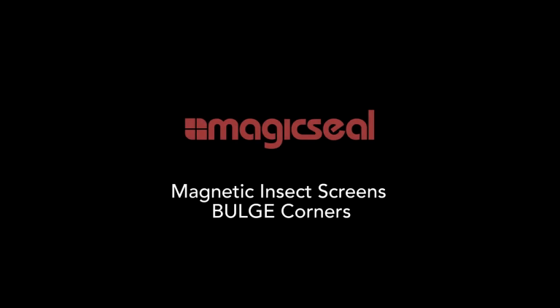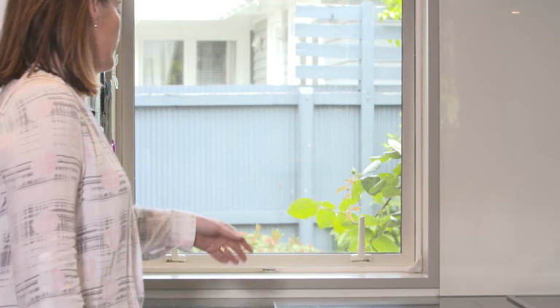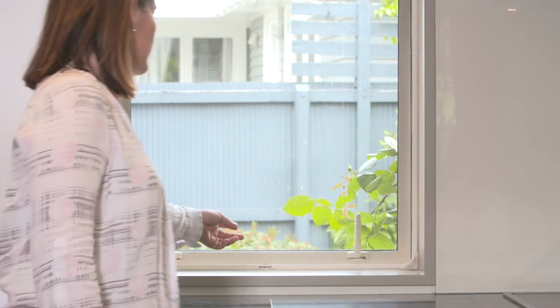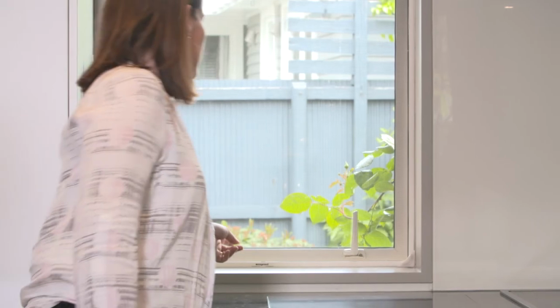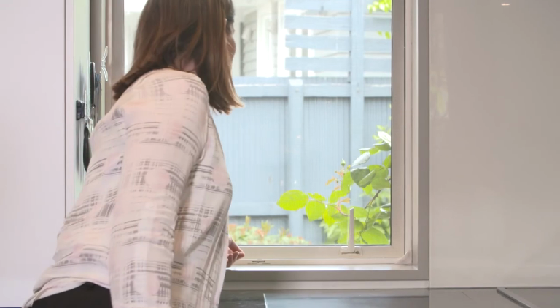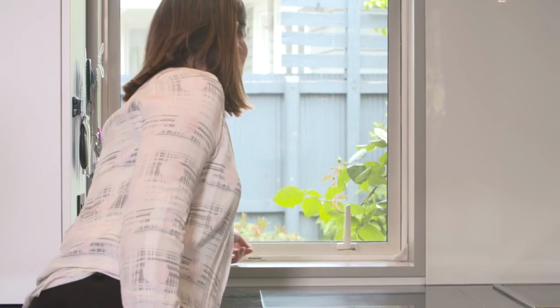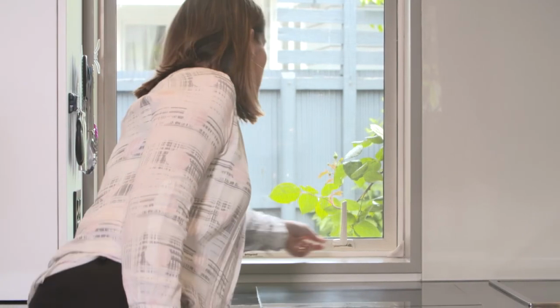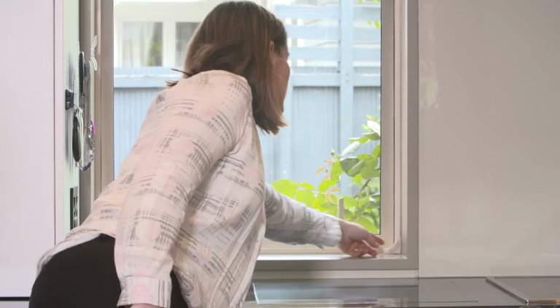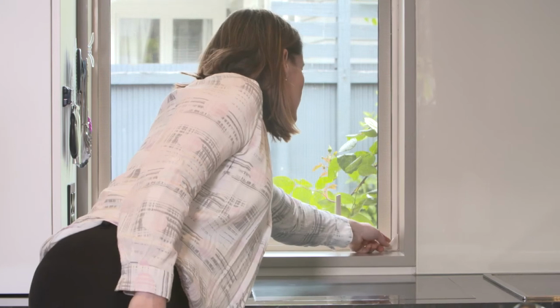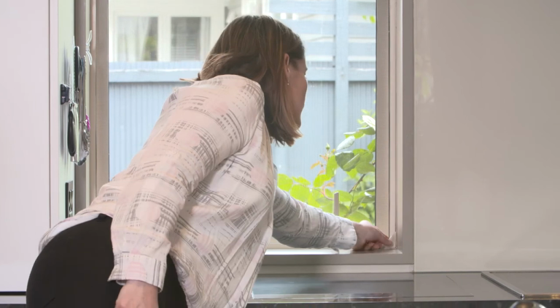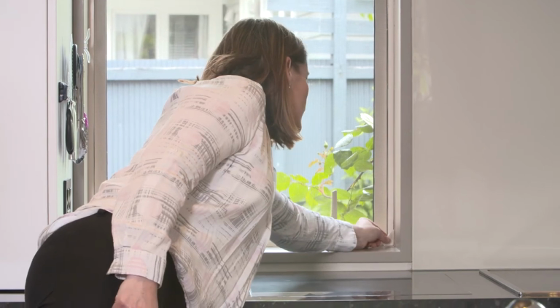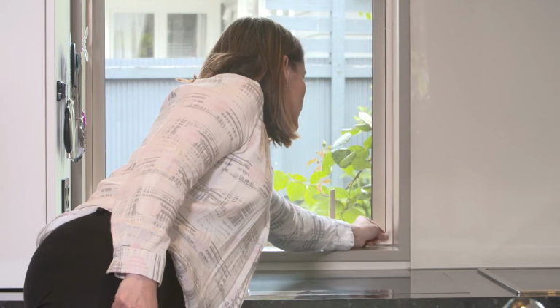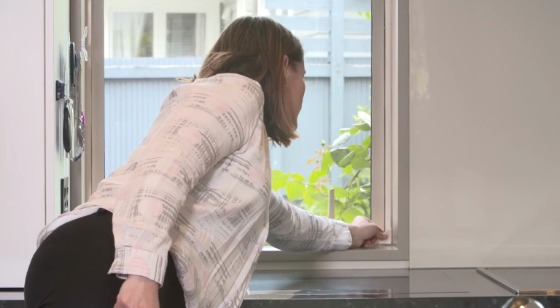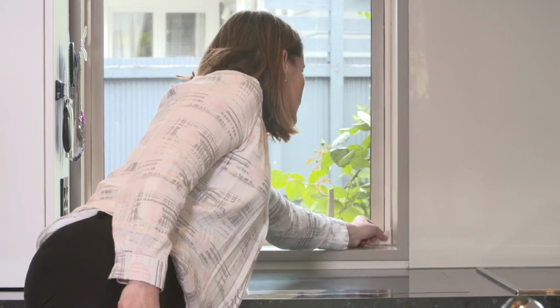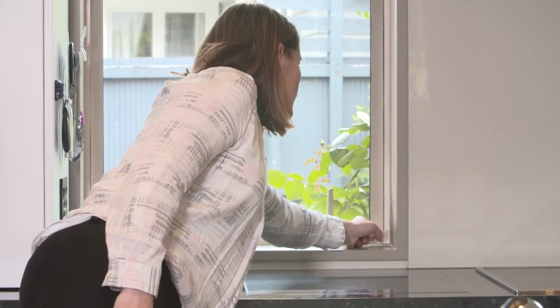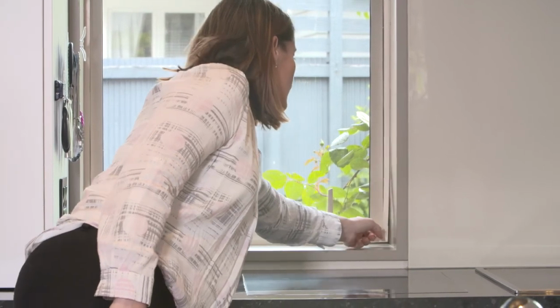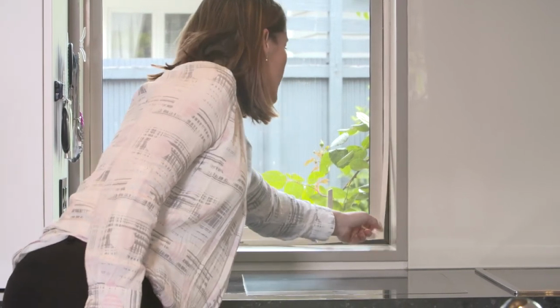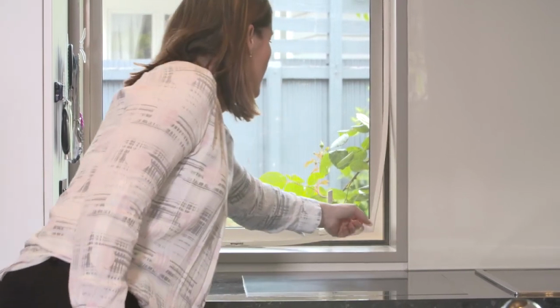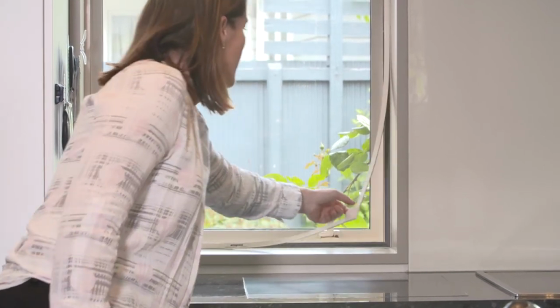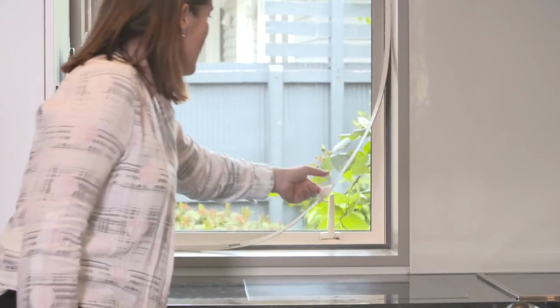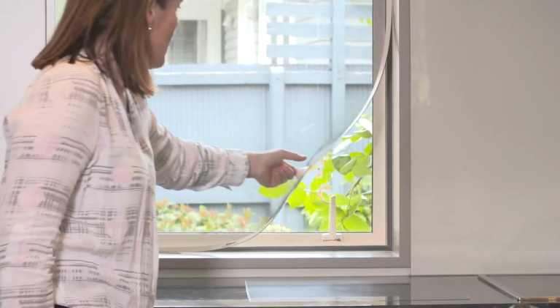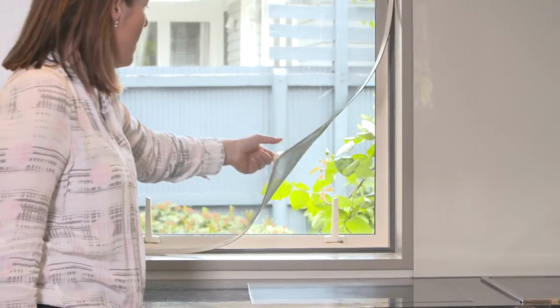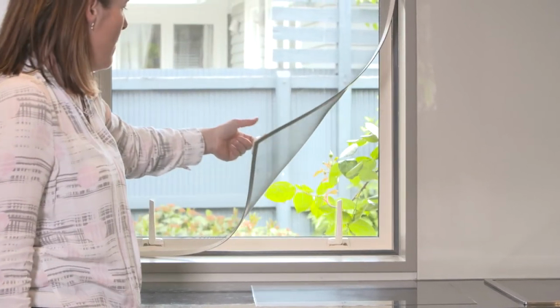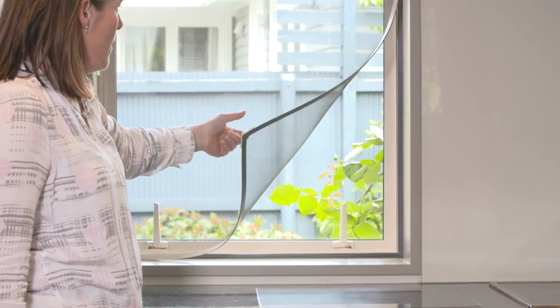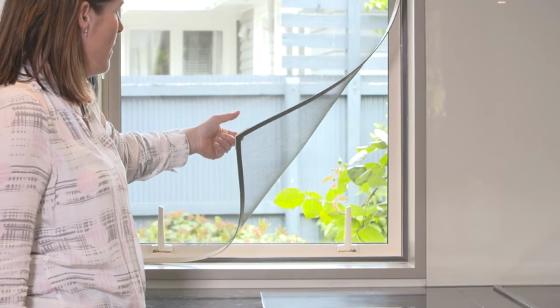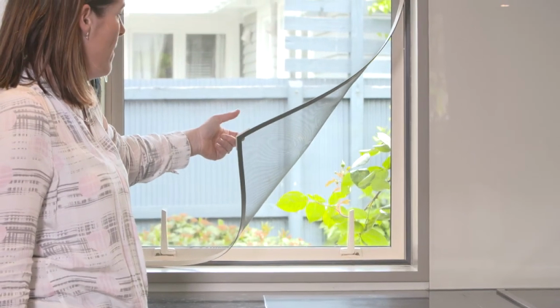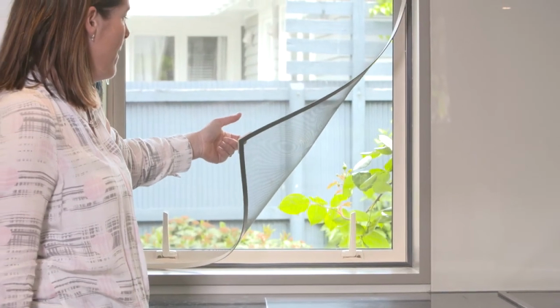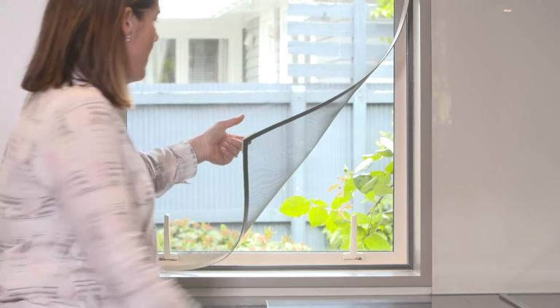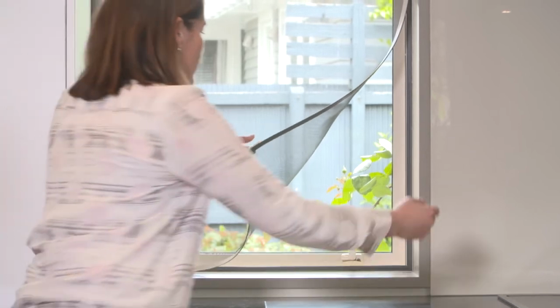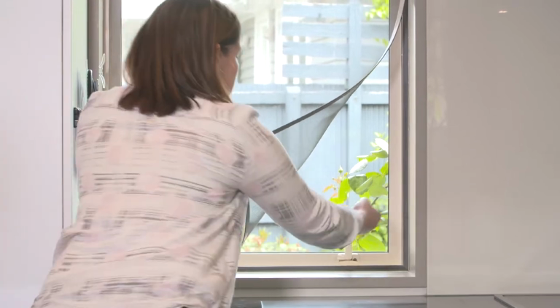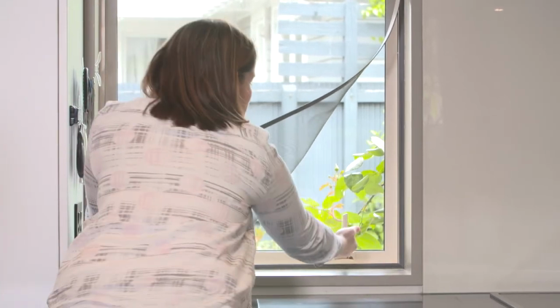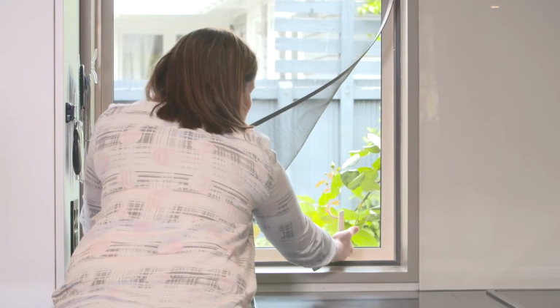Place your fingertip on the corner bulge and carefully peel it away from the magnetic frame to access the window handle.